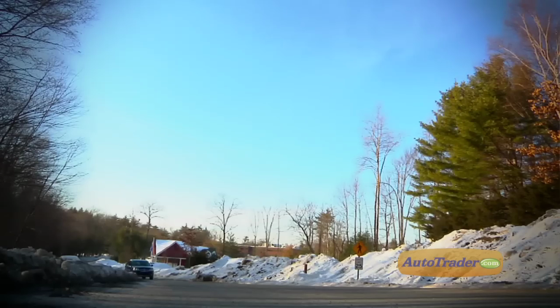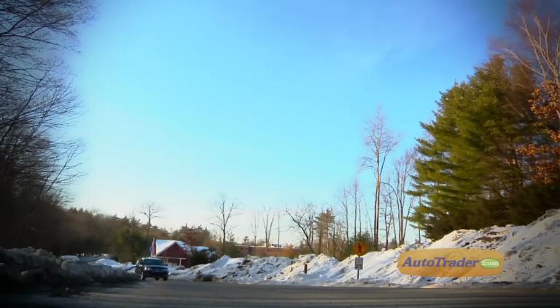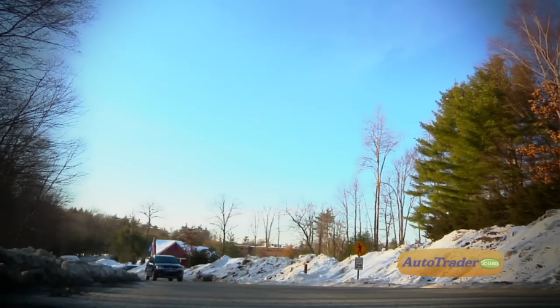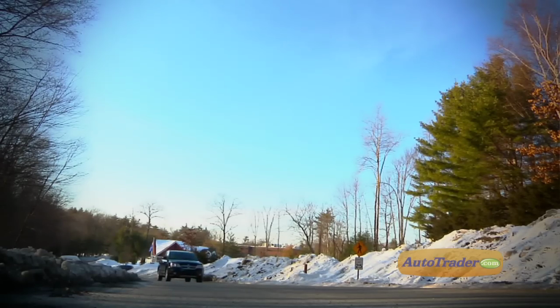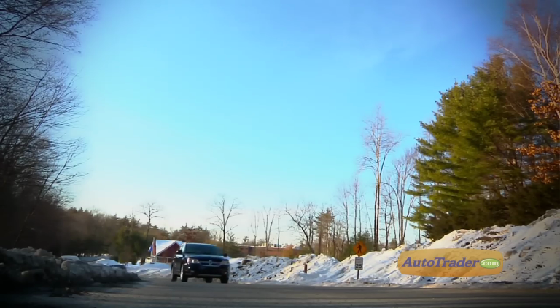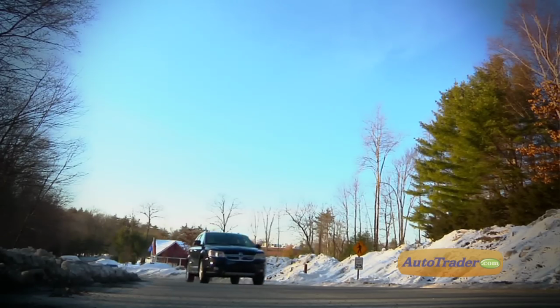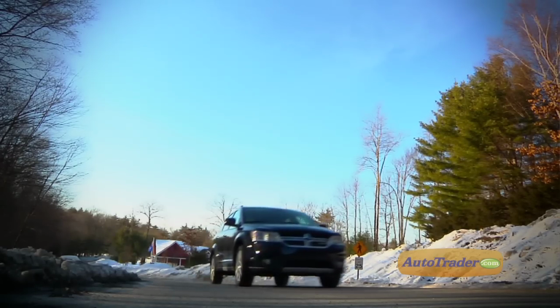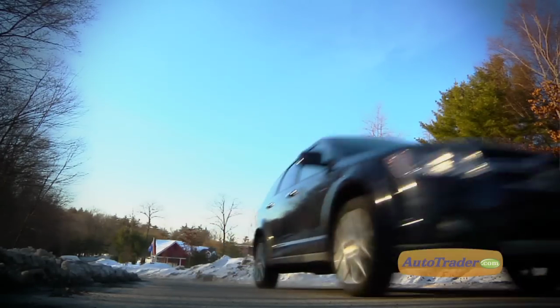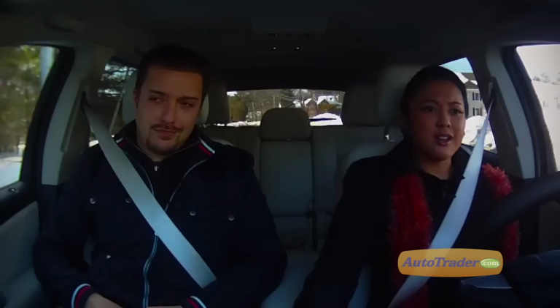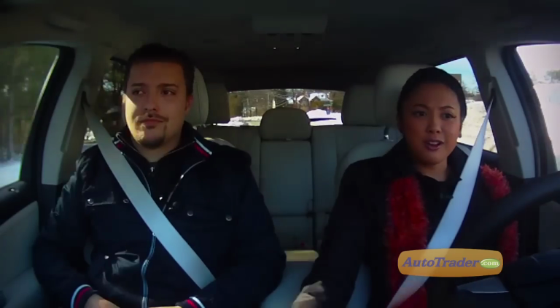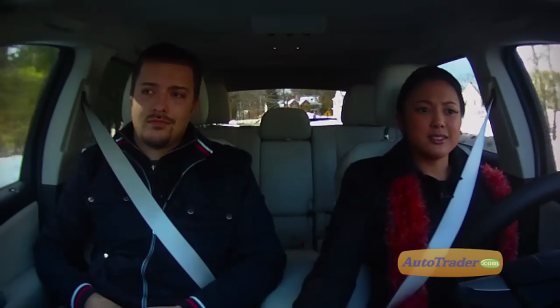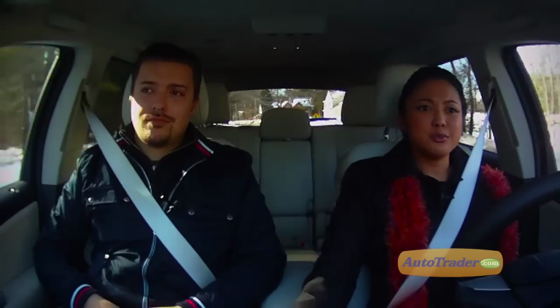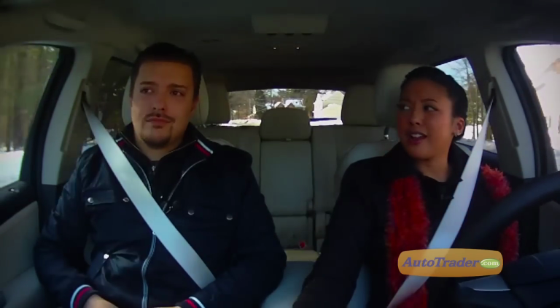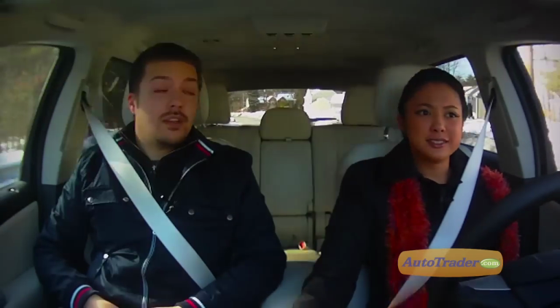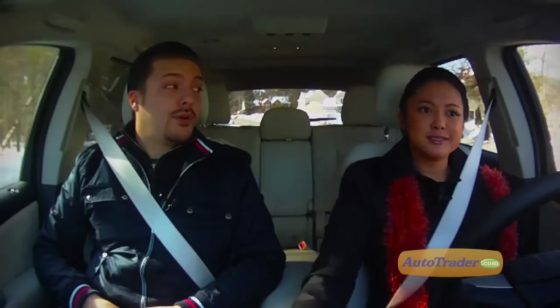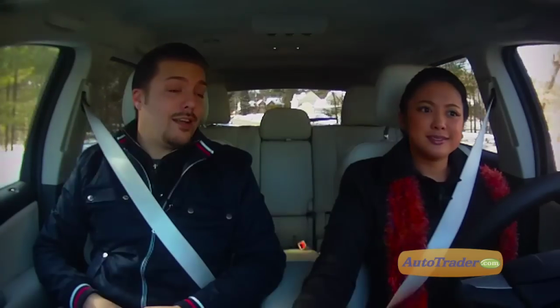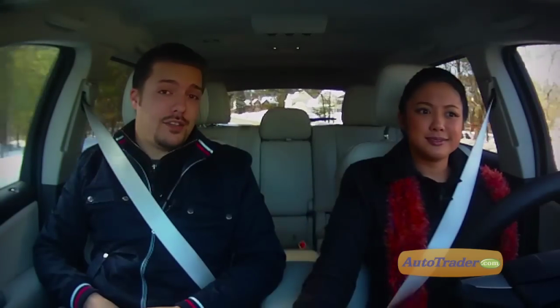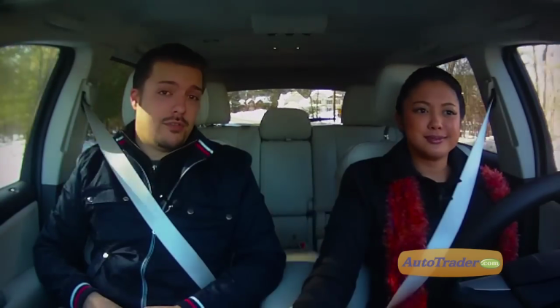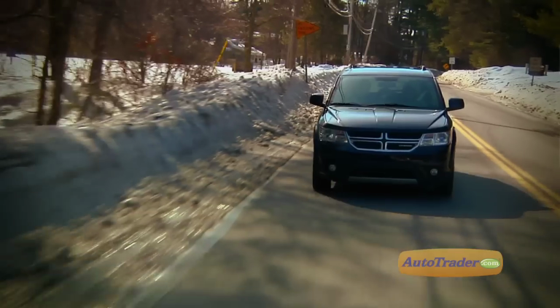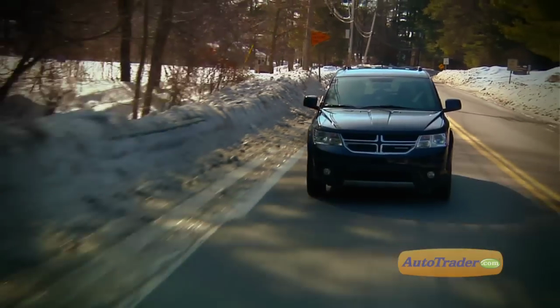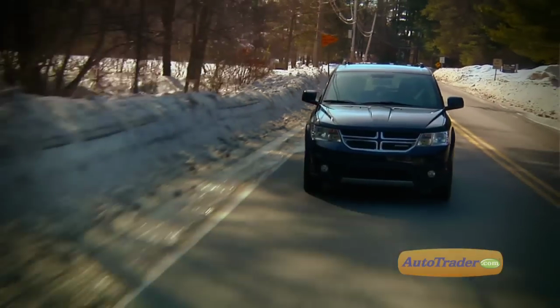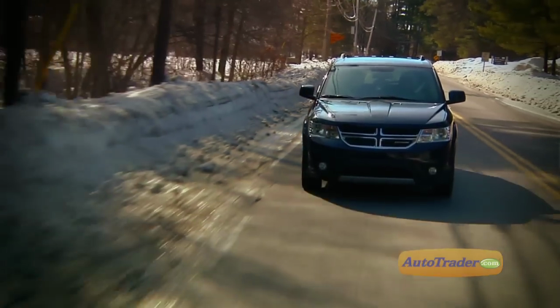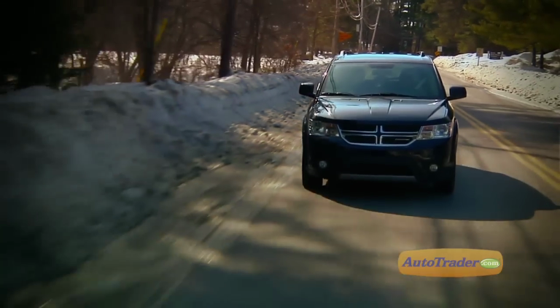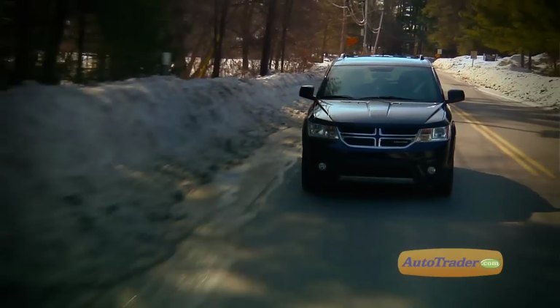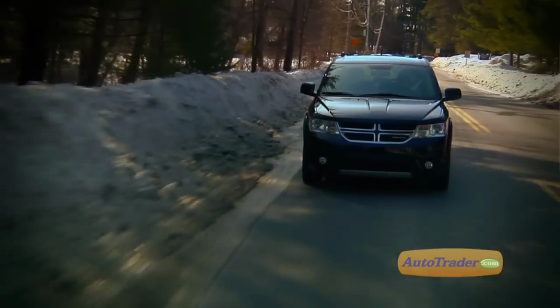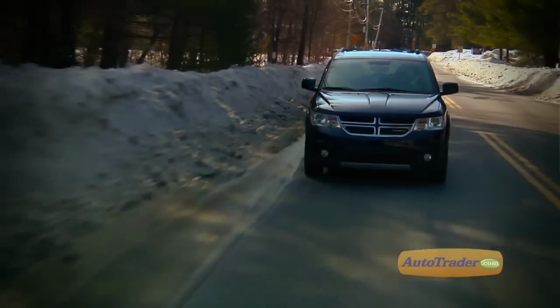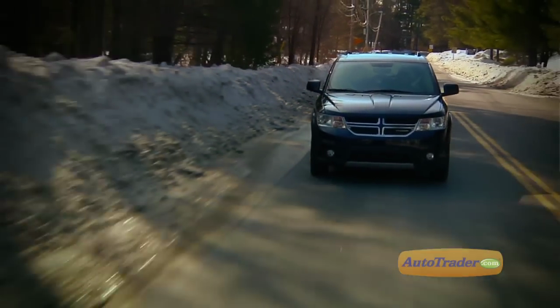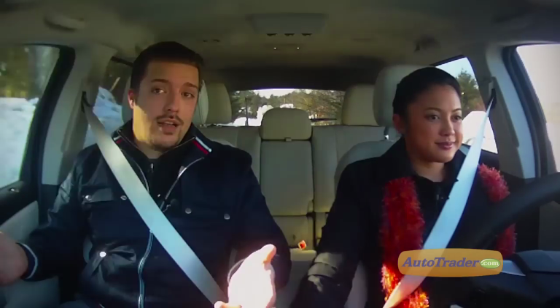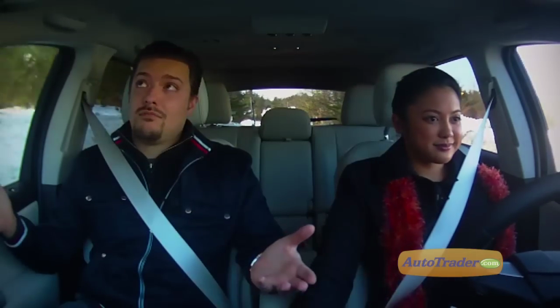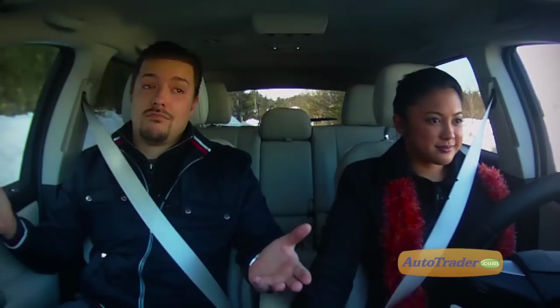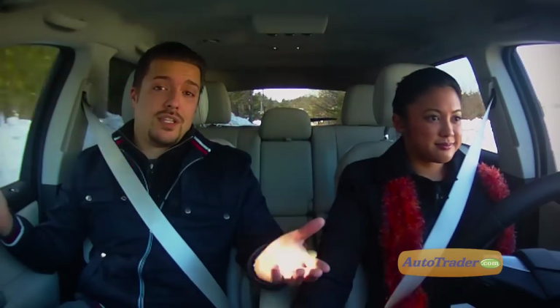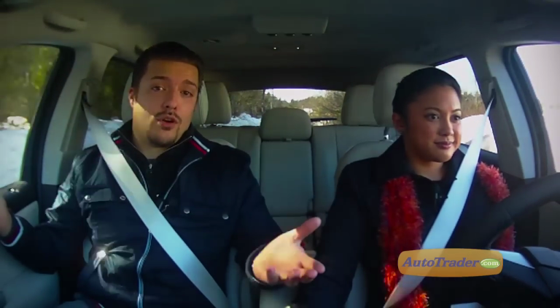Larger shocks and better spring rates have really improved the suspension. Overall, a nice smooth ride. It was a pretty quiet ride too — Dodge has really put a lot of effort into reducing road noise, and it seems to have worked.